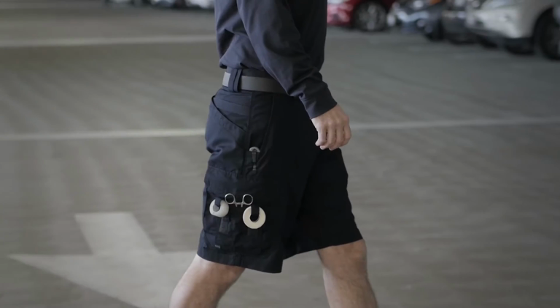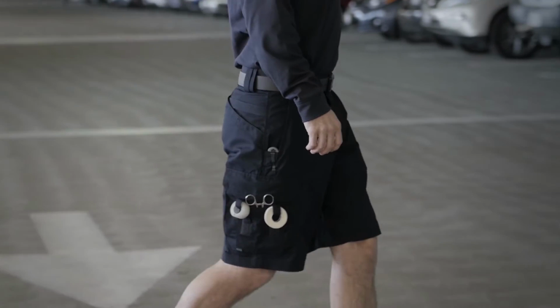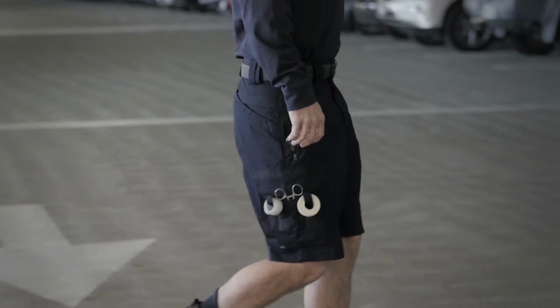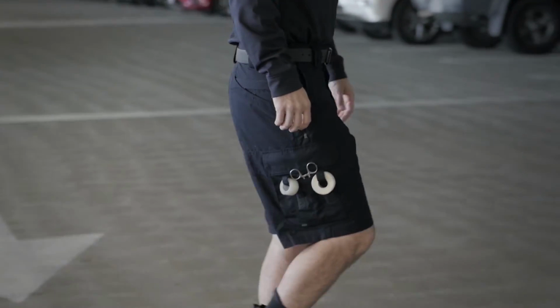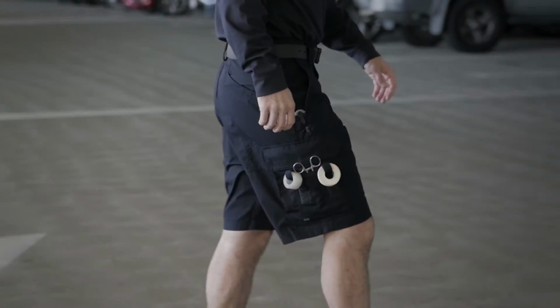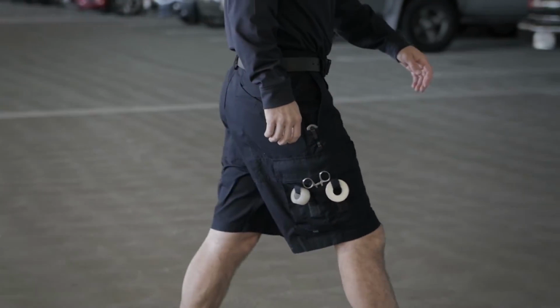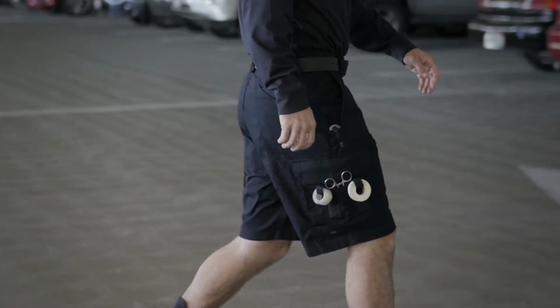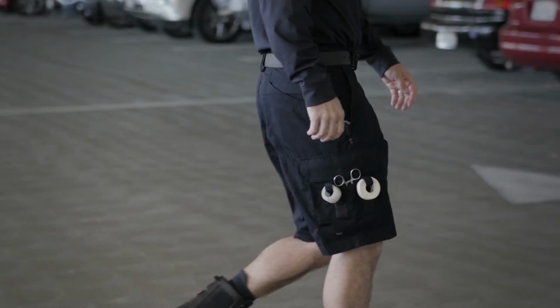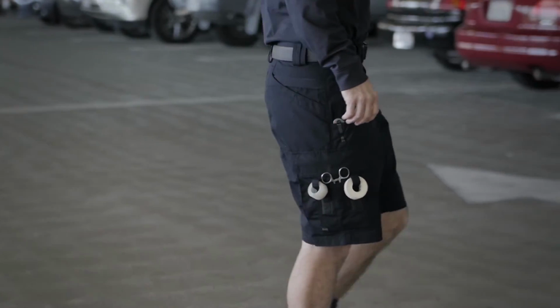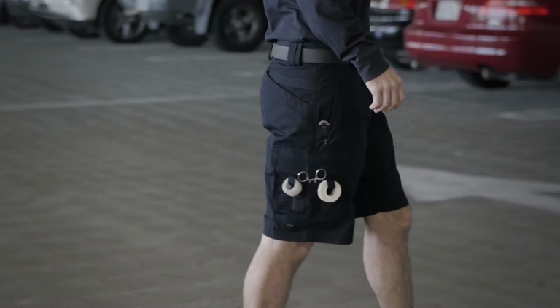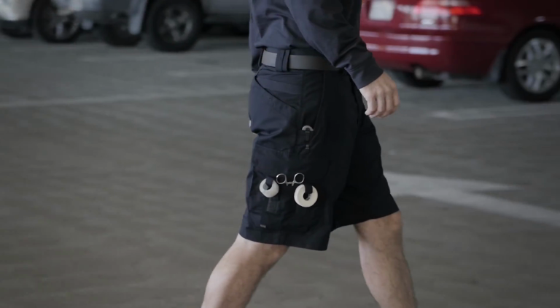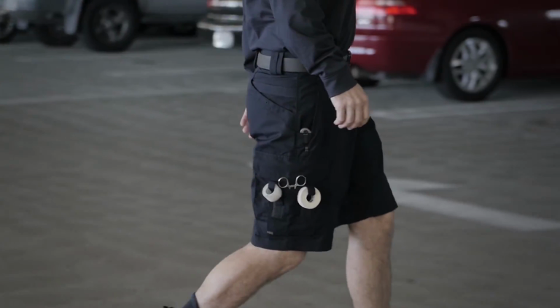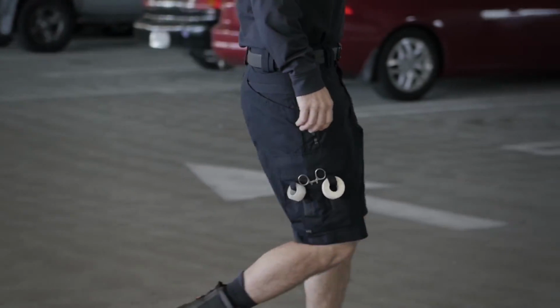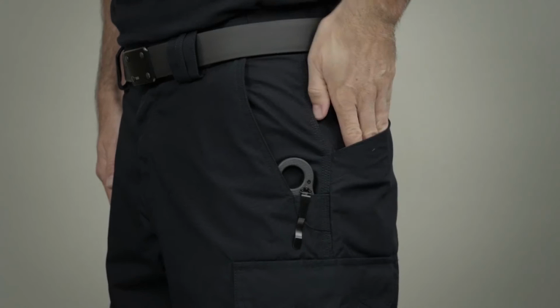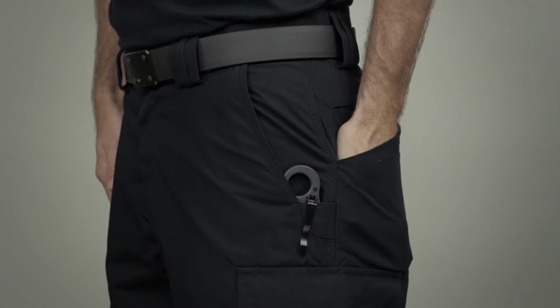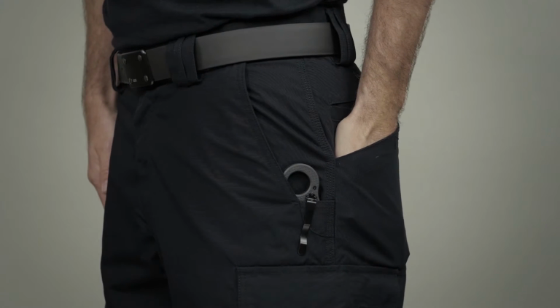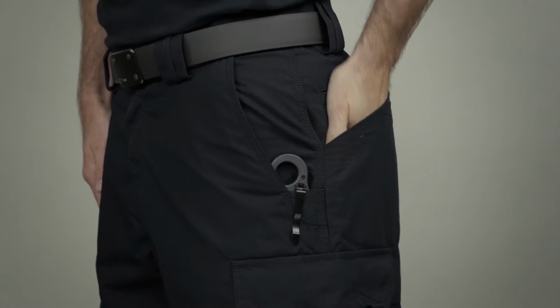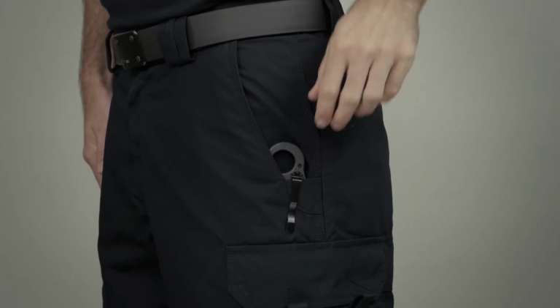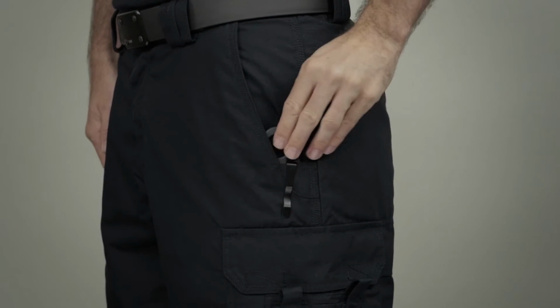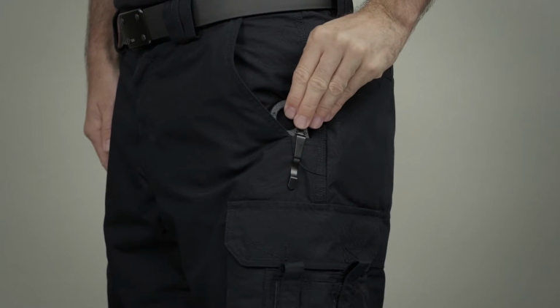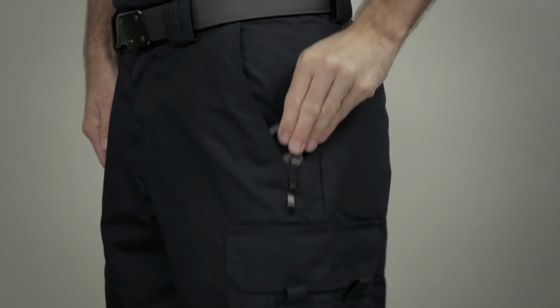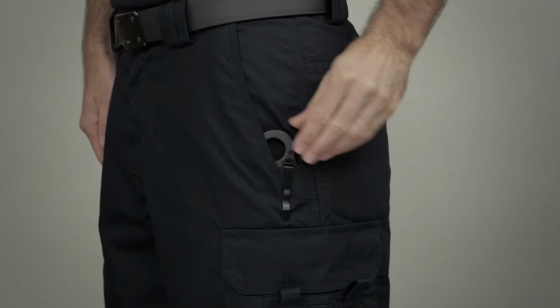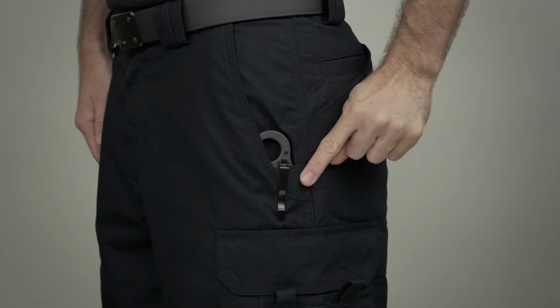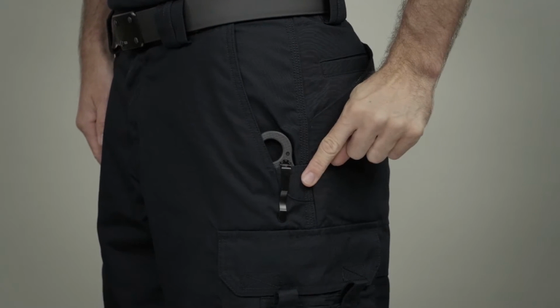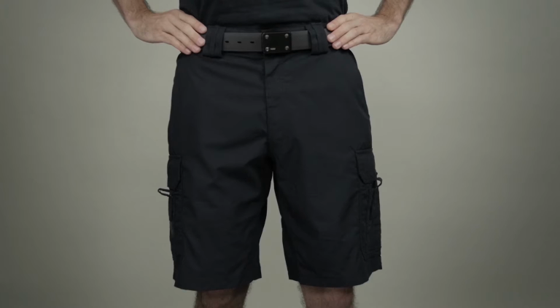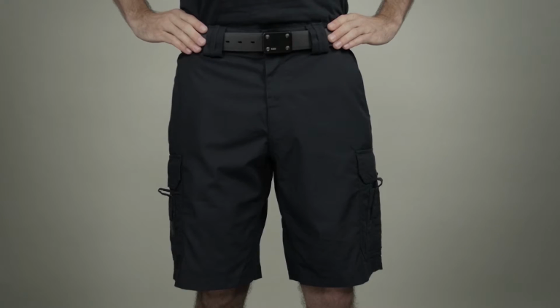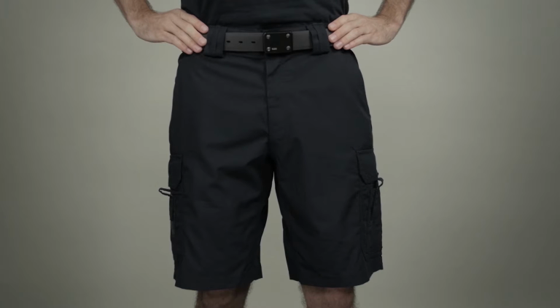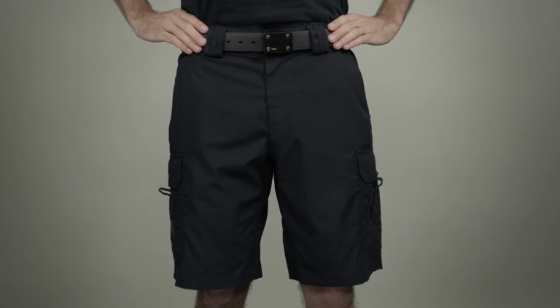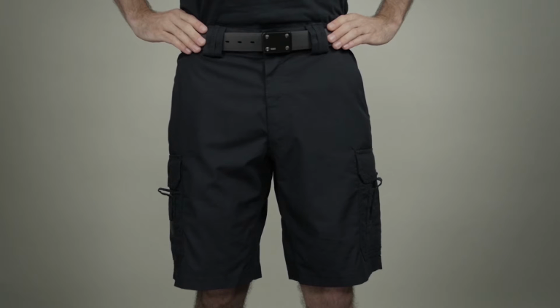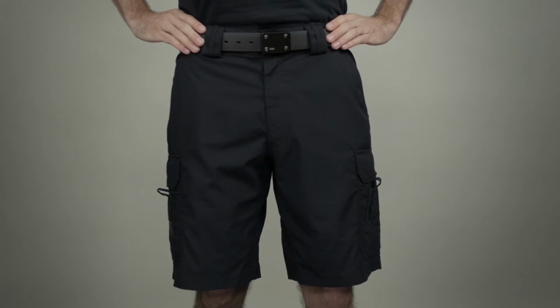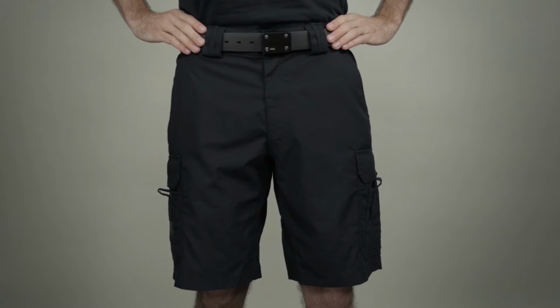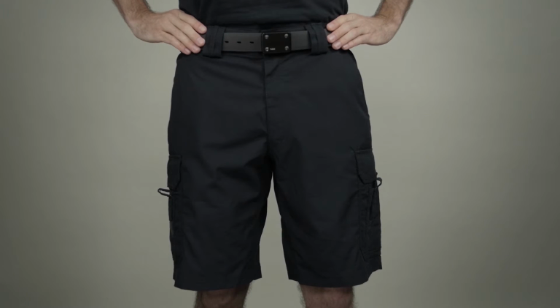These shorts enhance your comfort and functionality, and were designed to be a lightweight, durable EMS short with extra pocket size for EMS use. This is the 511 TacLite EMS 11-inch Shorts.